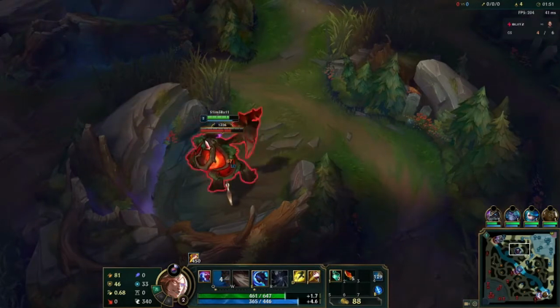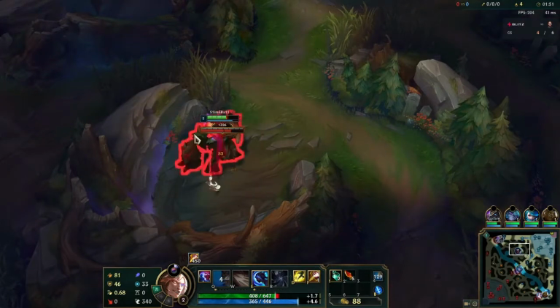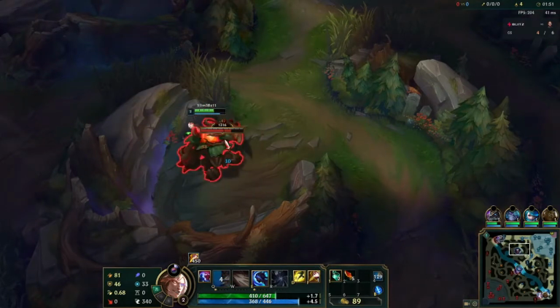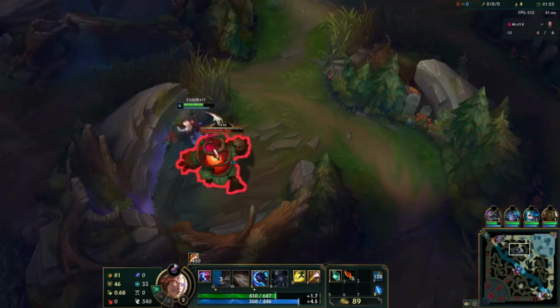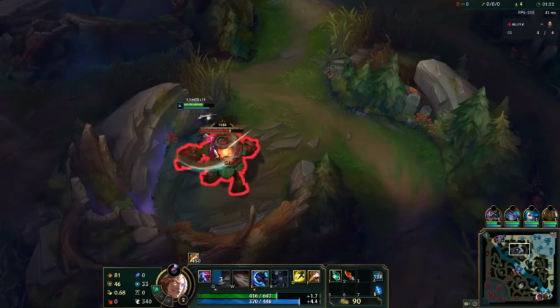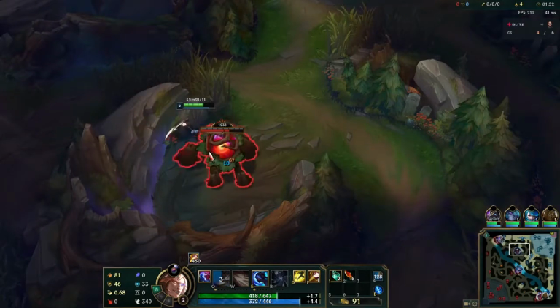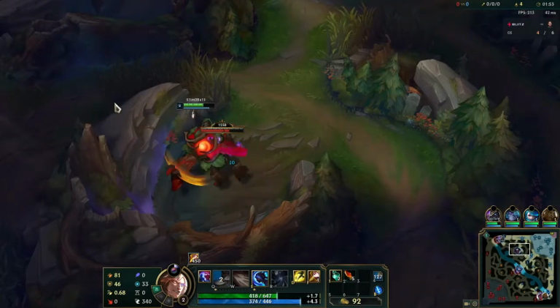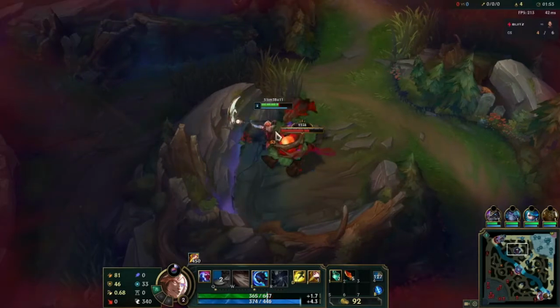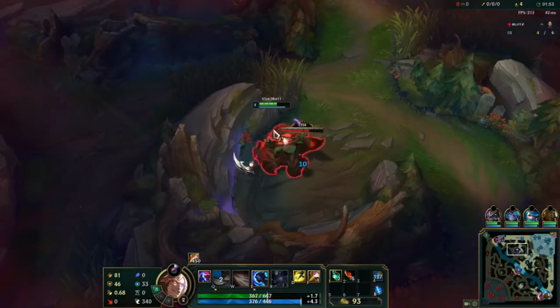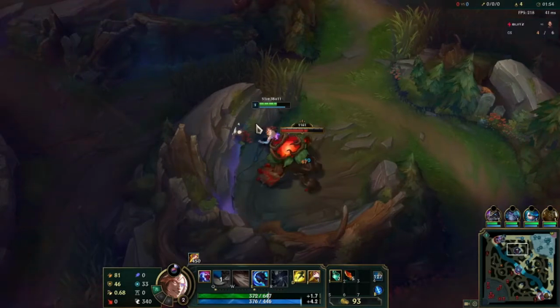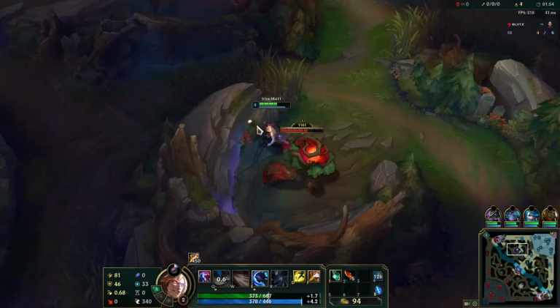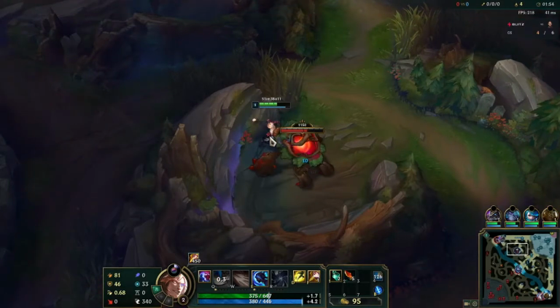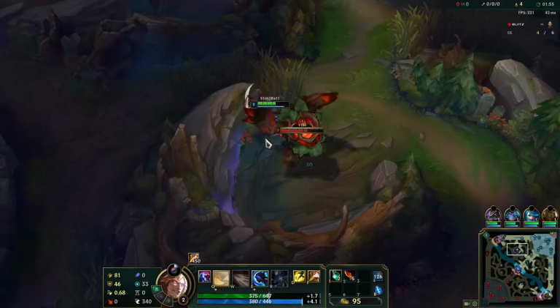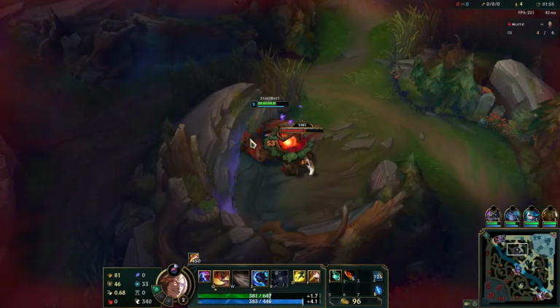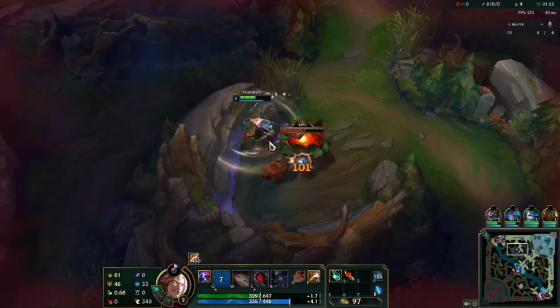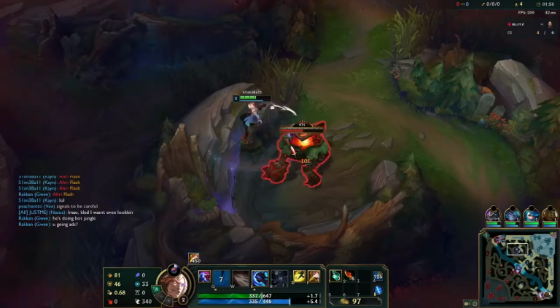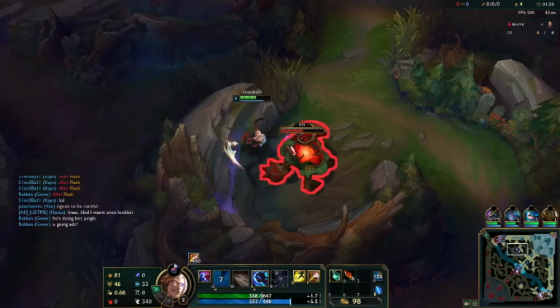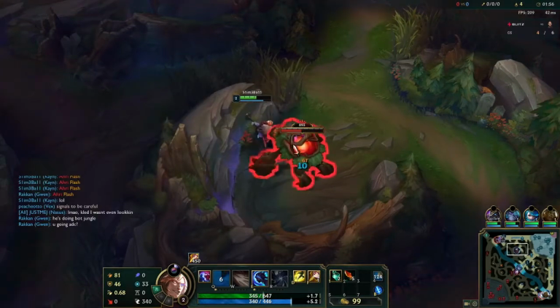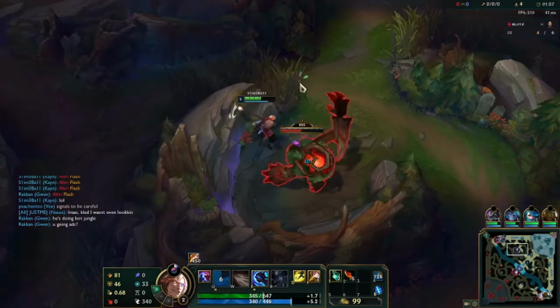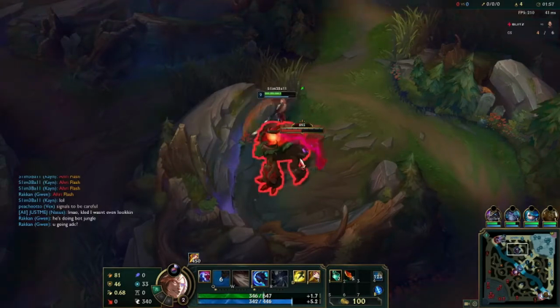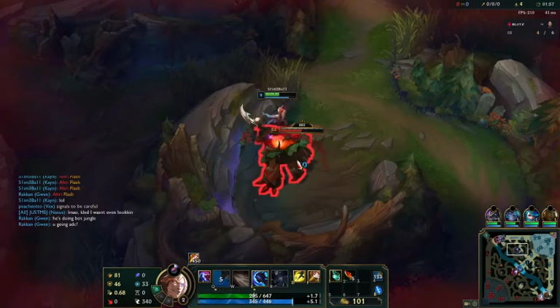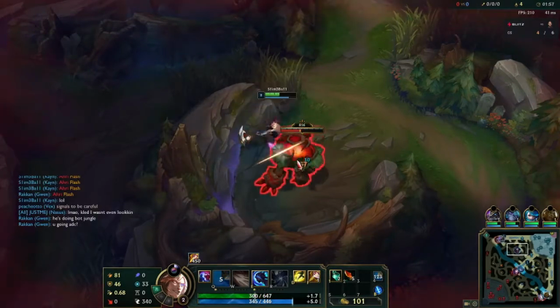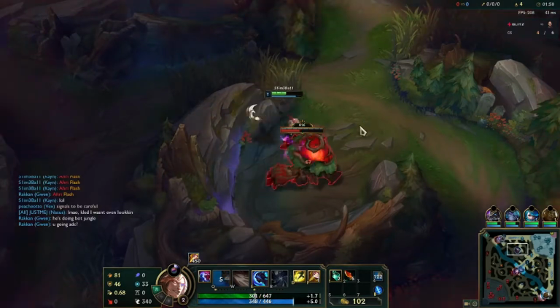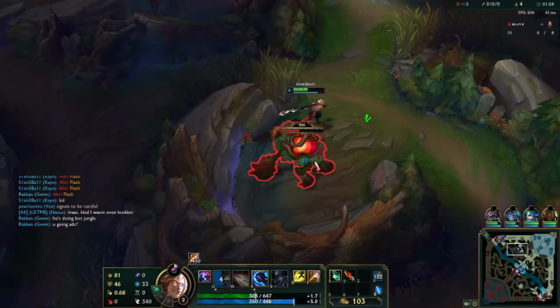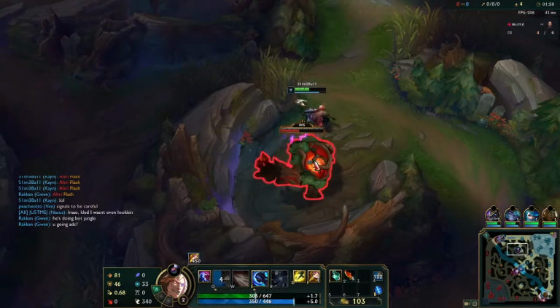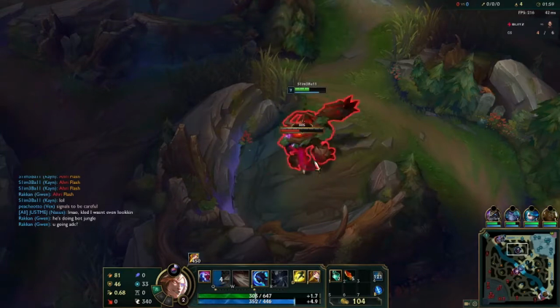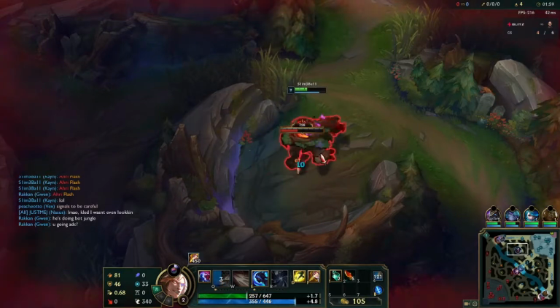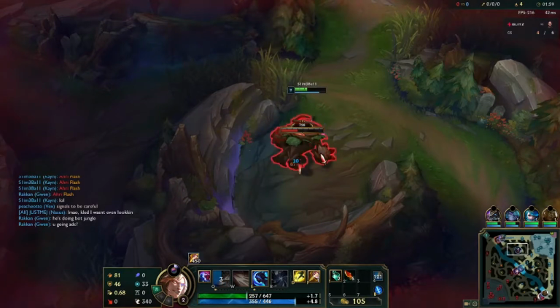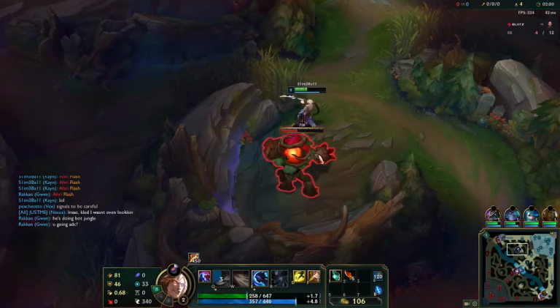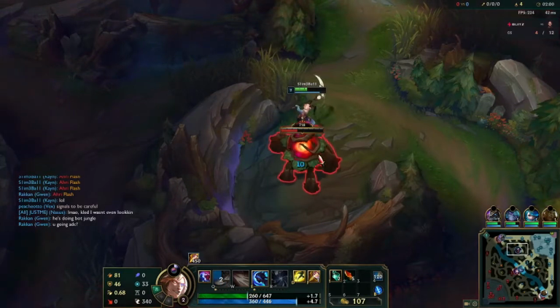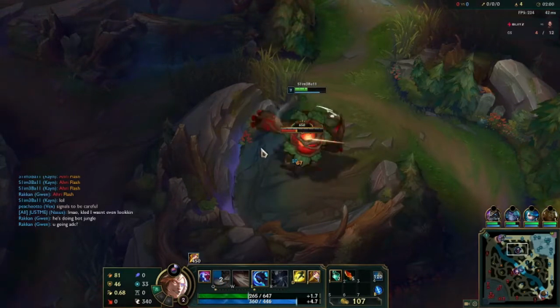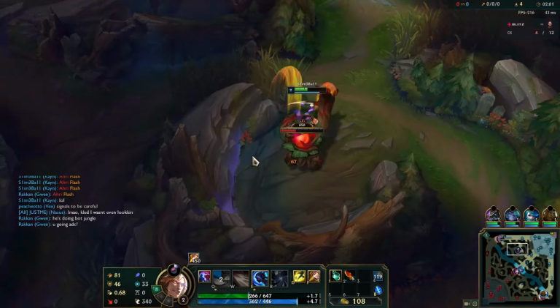There's also a leash going on bottom side, so we know that Viego is down there even if we didn't have that ward. Kled is pushed up, so easy gank if I do it right. I'm going to clear krugs first just in case things go south and I end up dying.